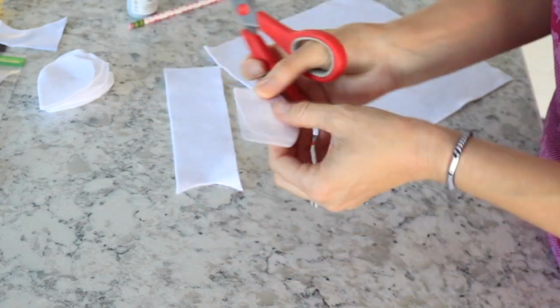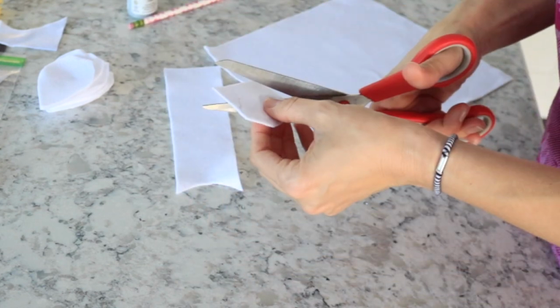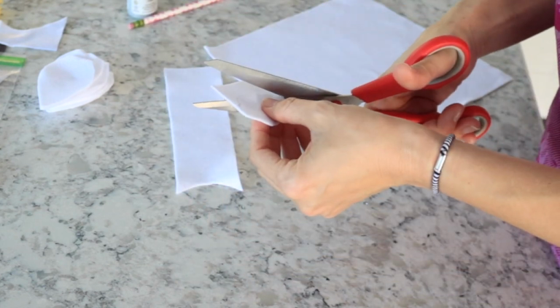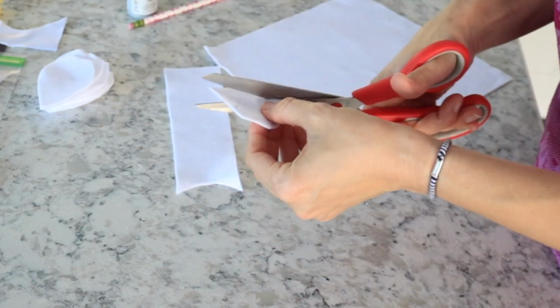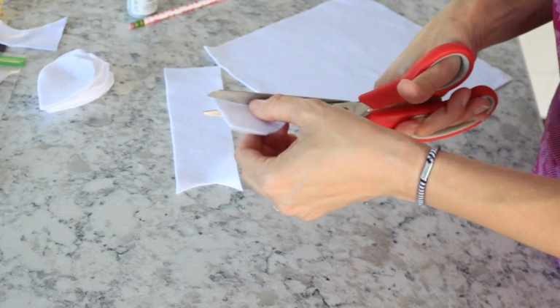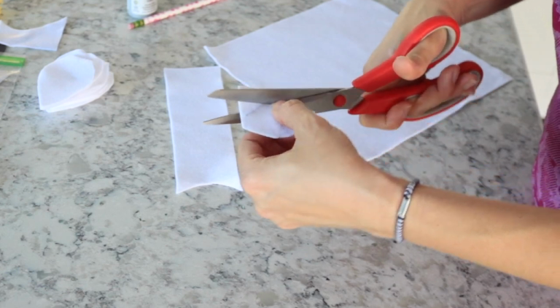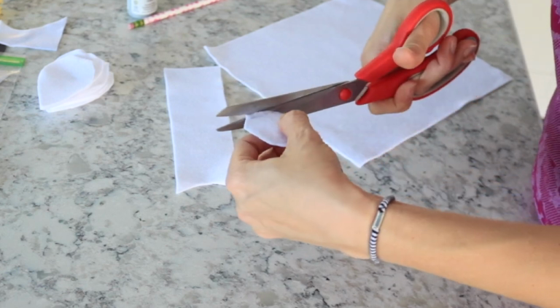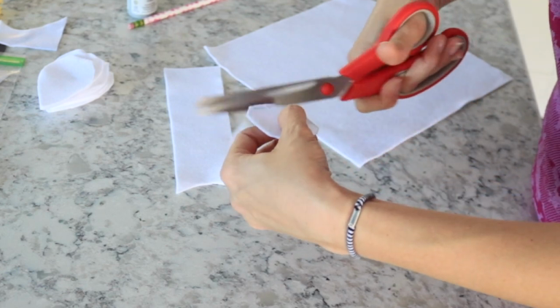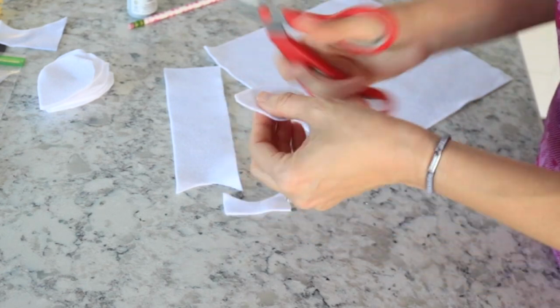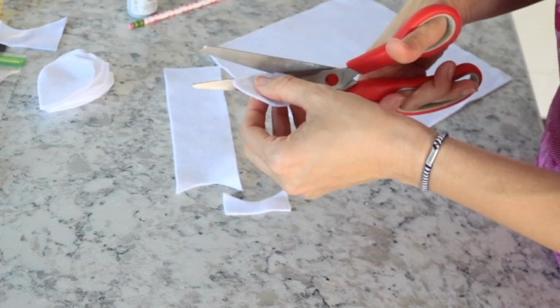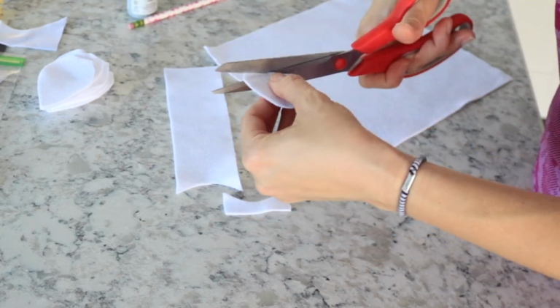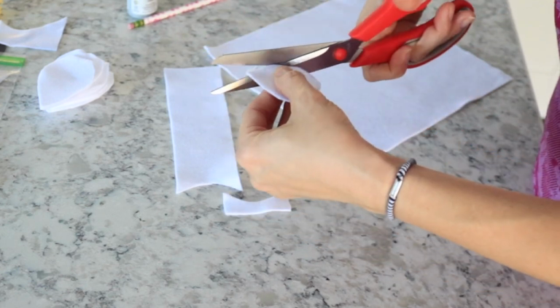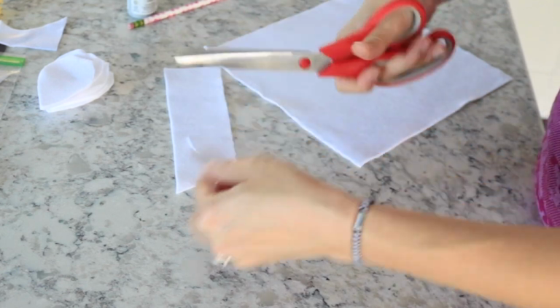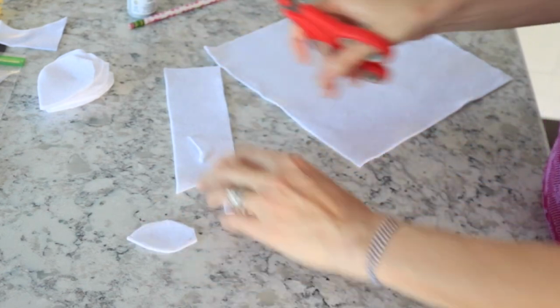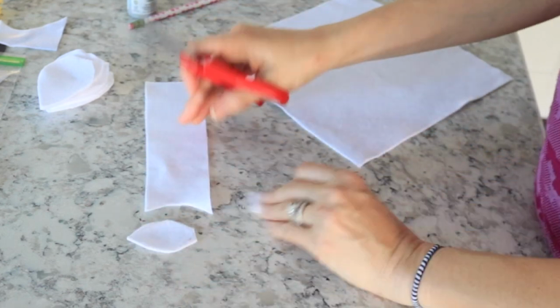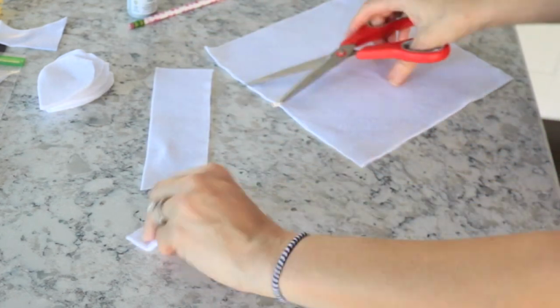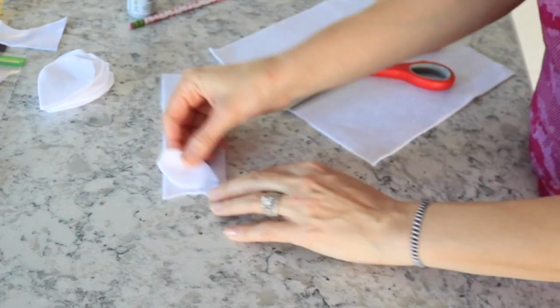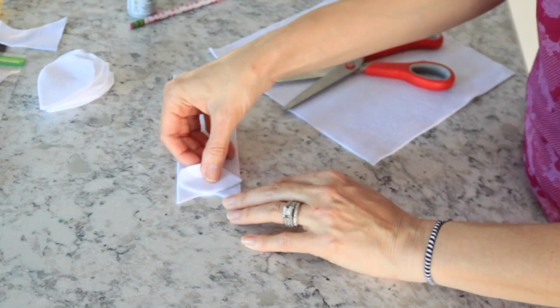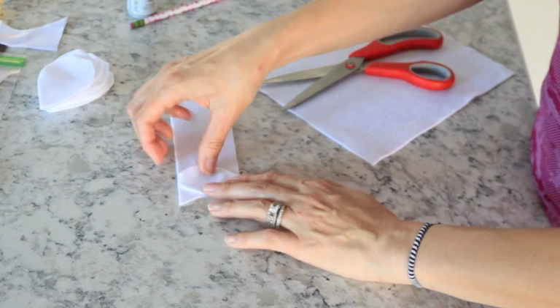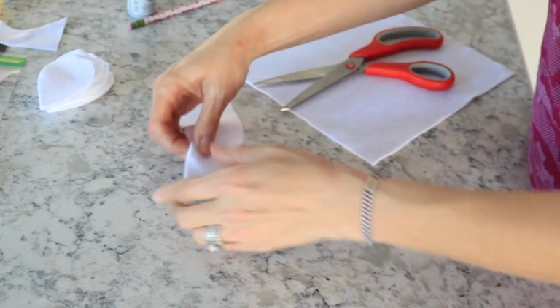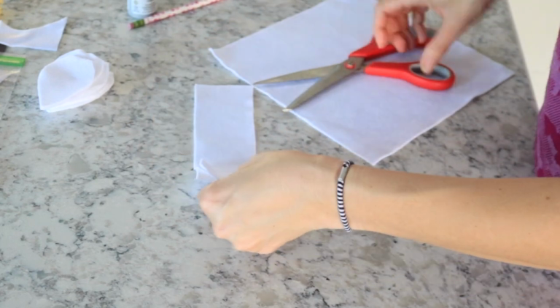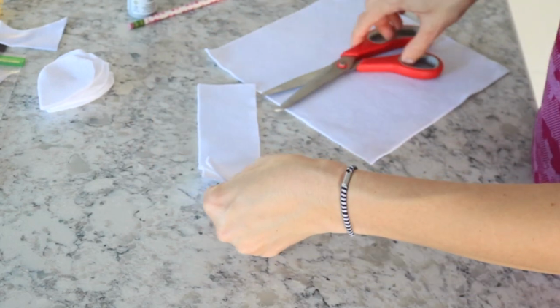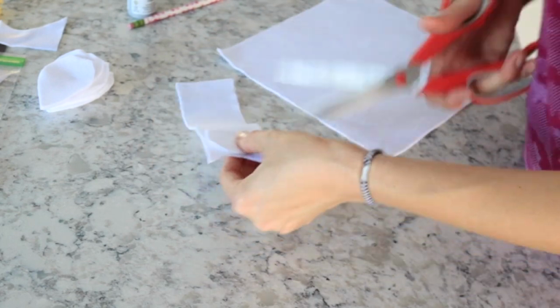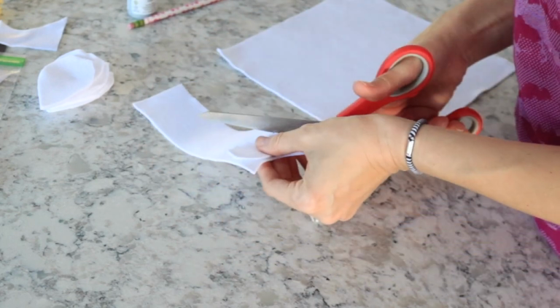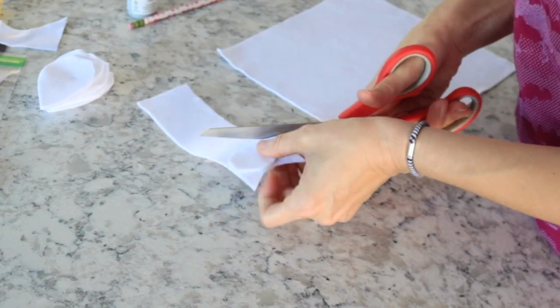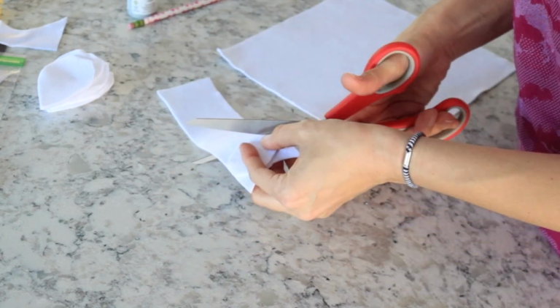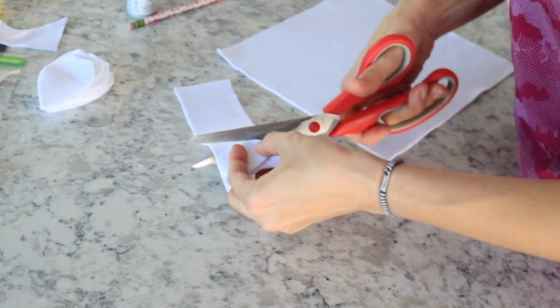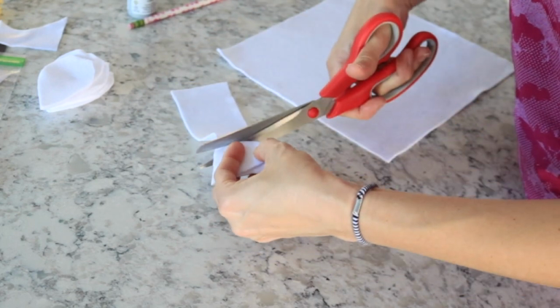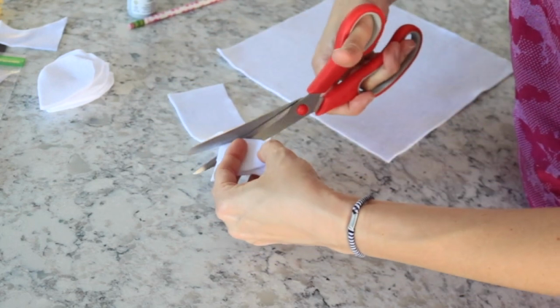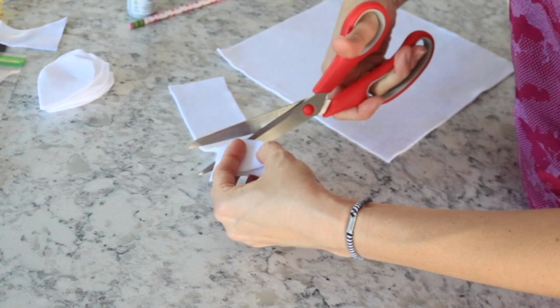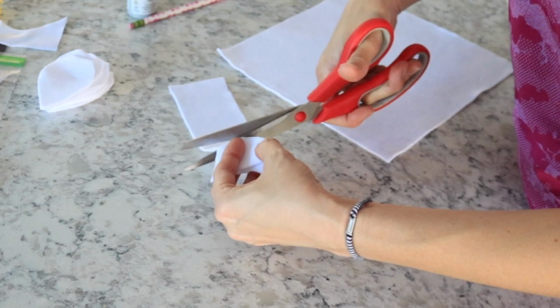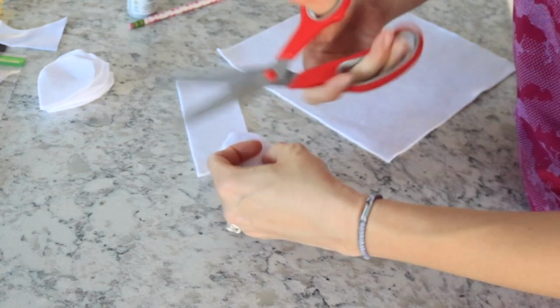For the small ones, I cut out somewhere between 12 and 15. You can always just start somewhere, and once you begin gluing them on you can cut more if needed — they're pretty easy to cut out.